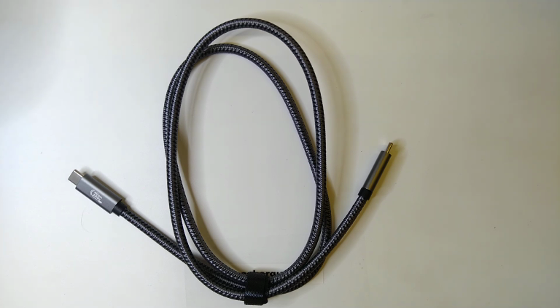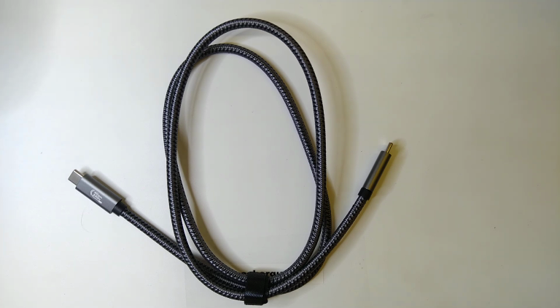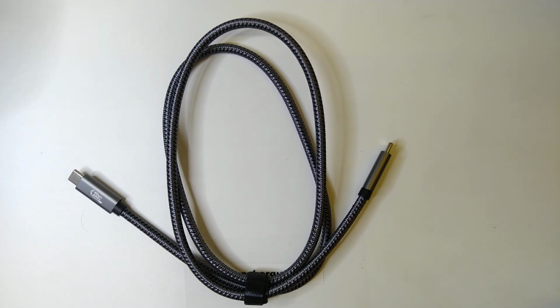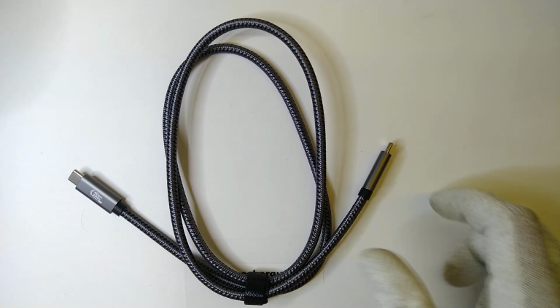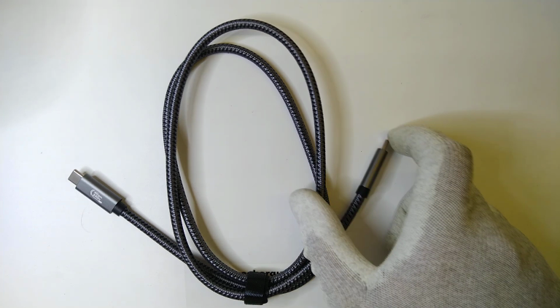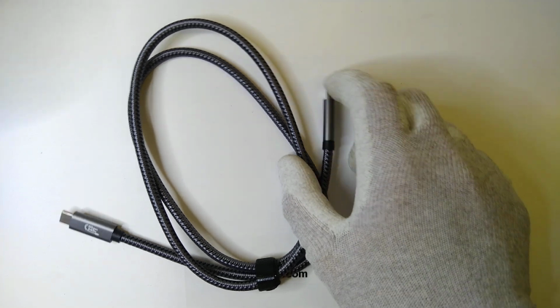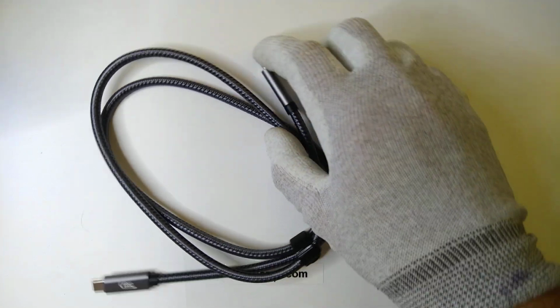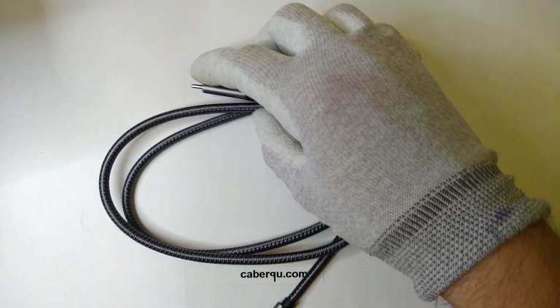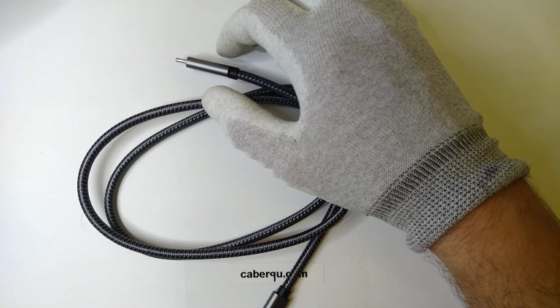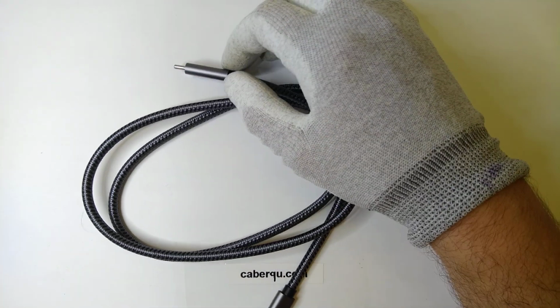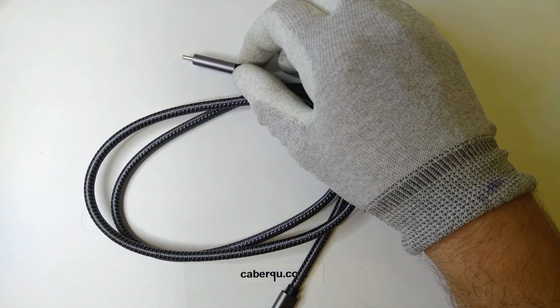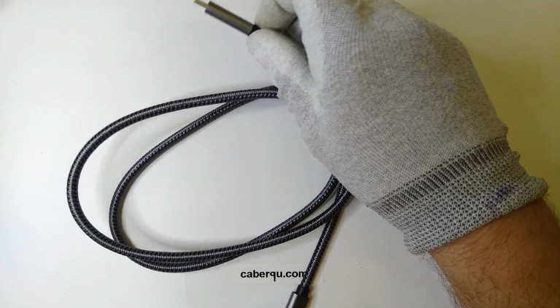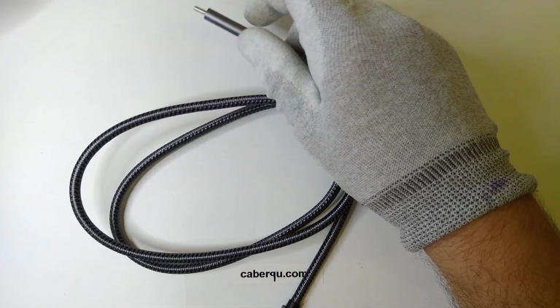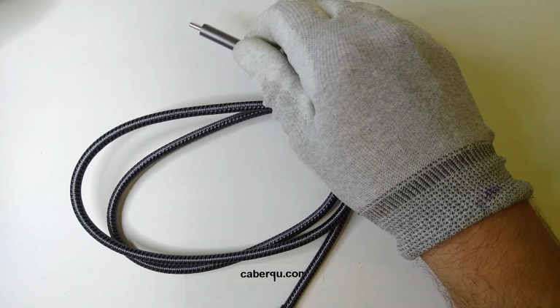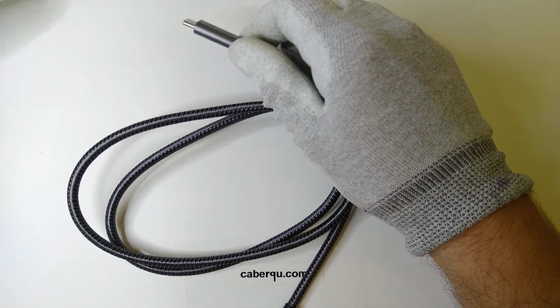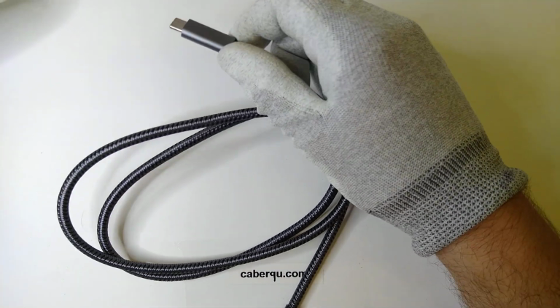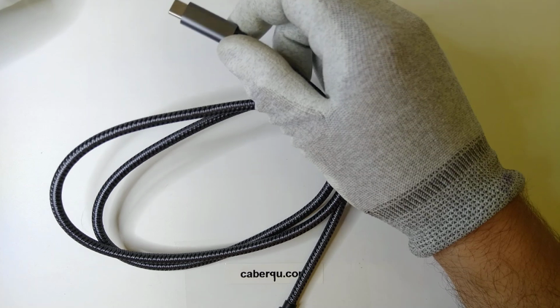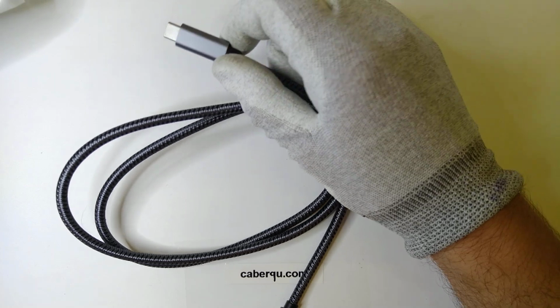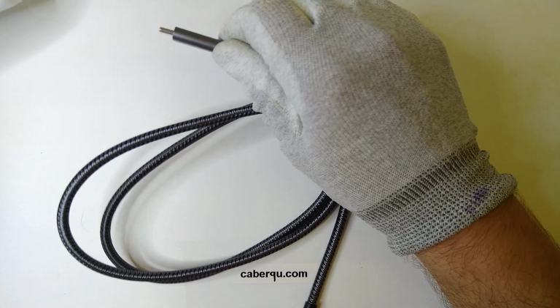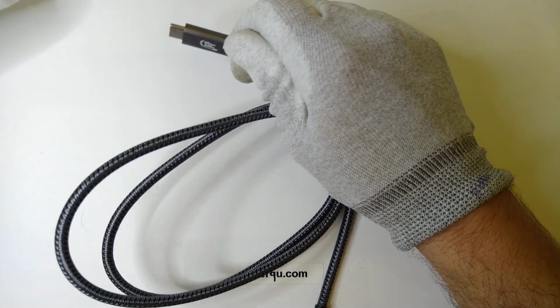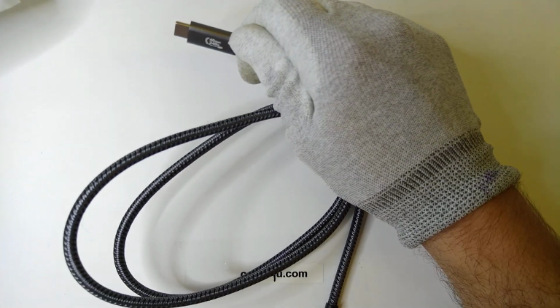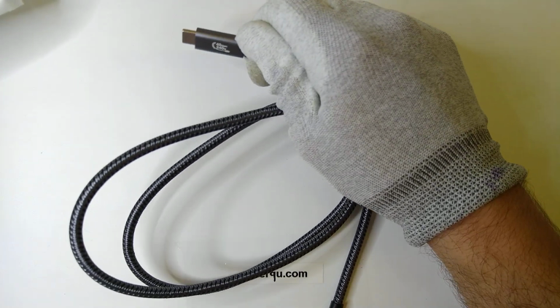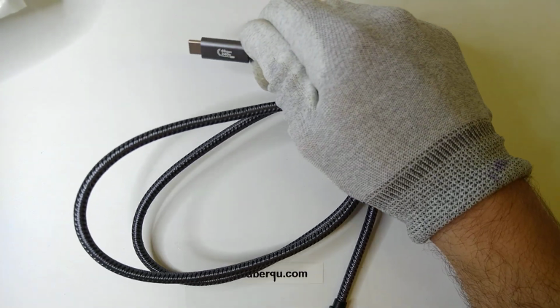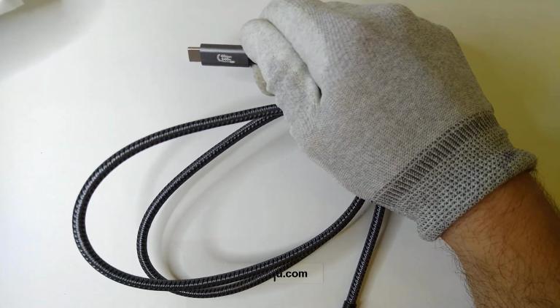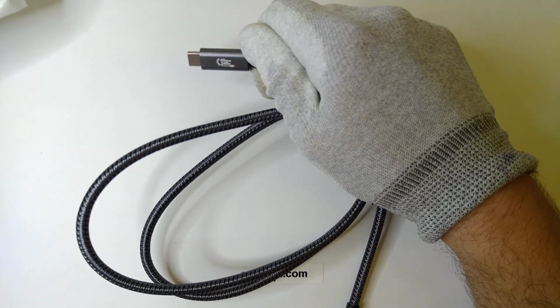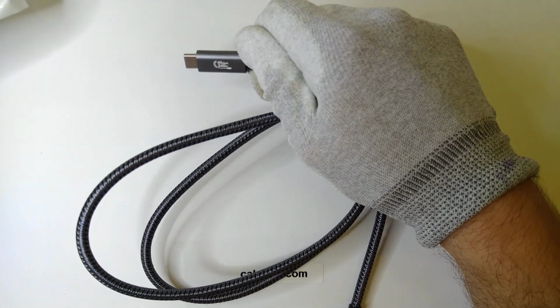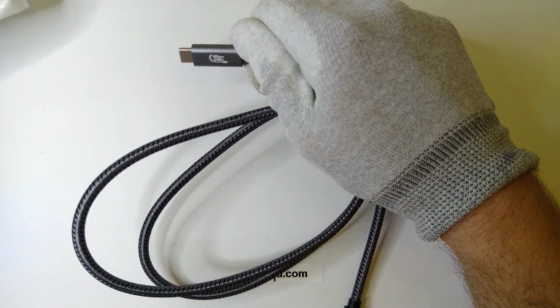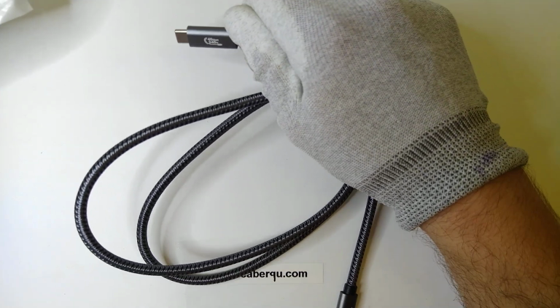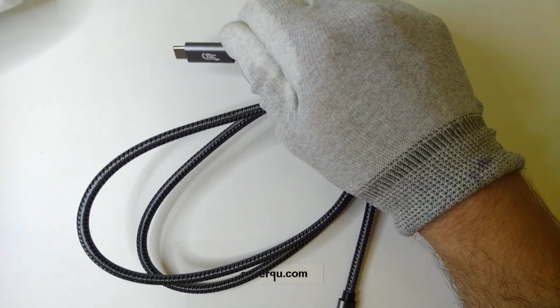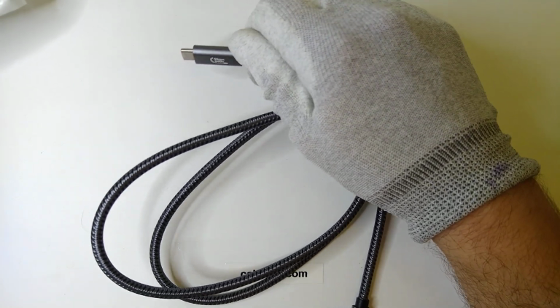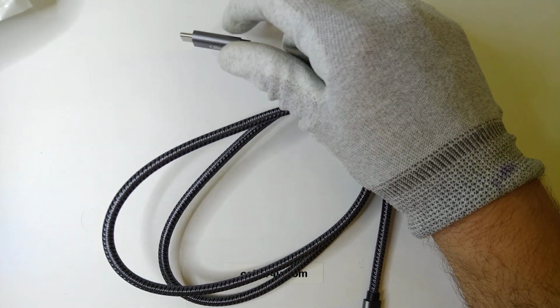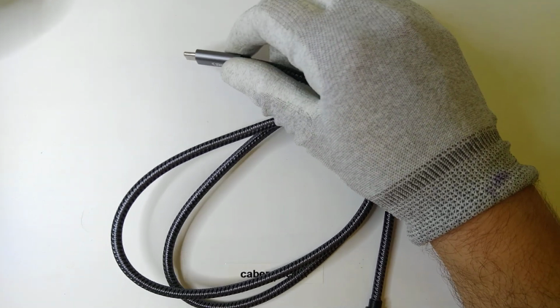Hey friends, this is QuestionCurrent and today I wanted to take a look at this USB 4, 40Gbps, 240W cable.